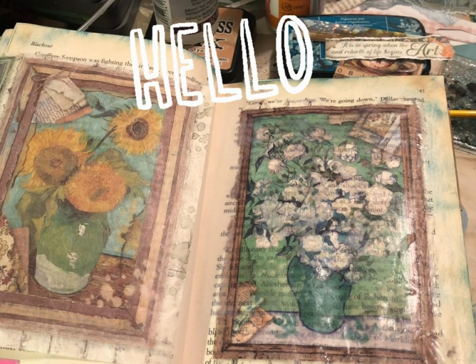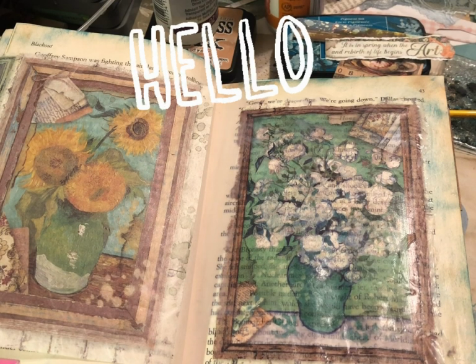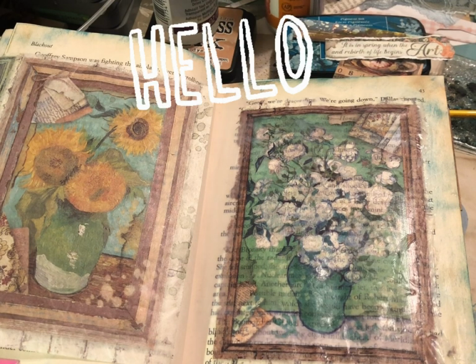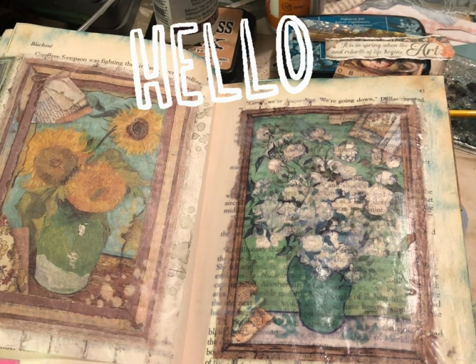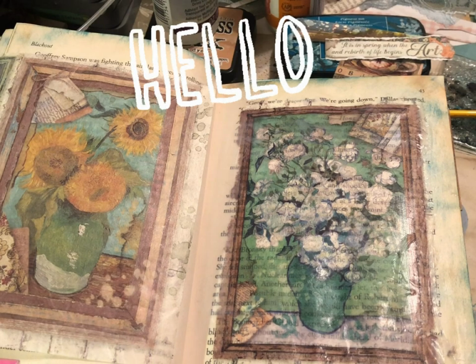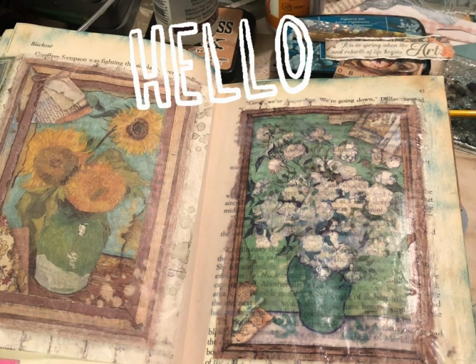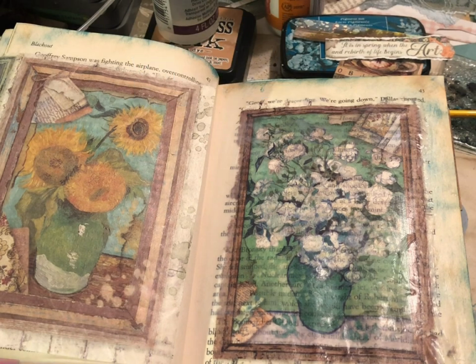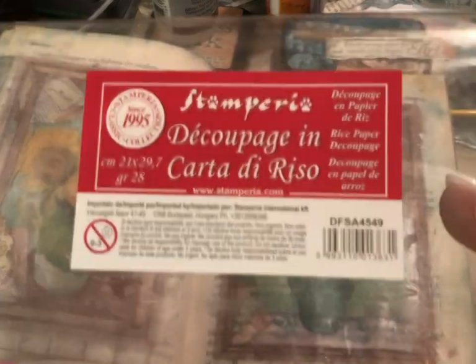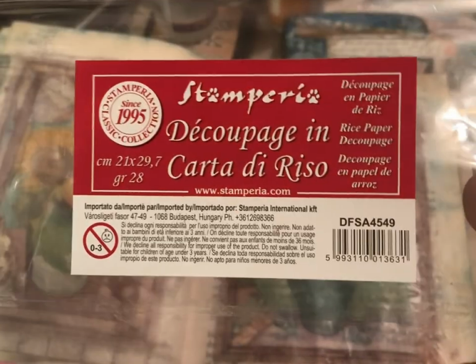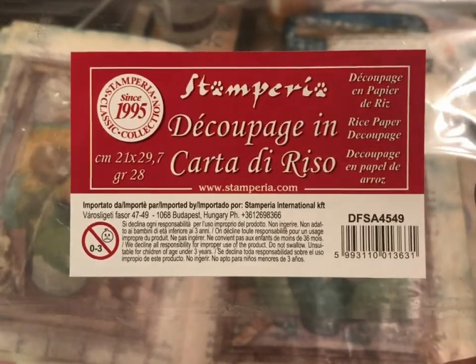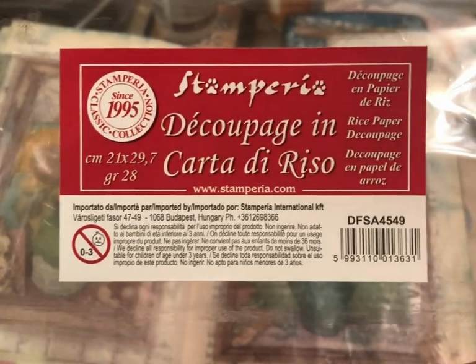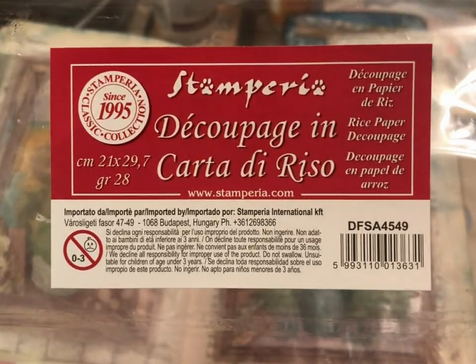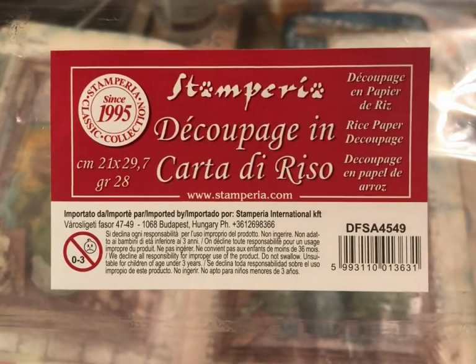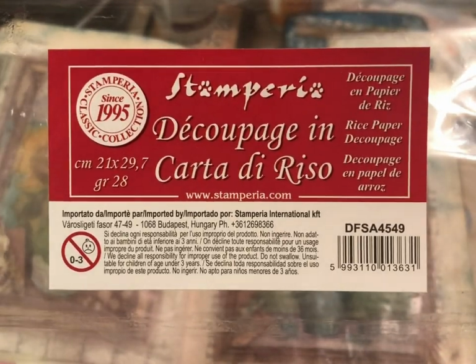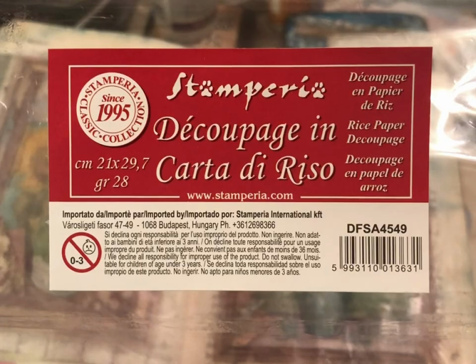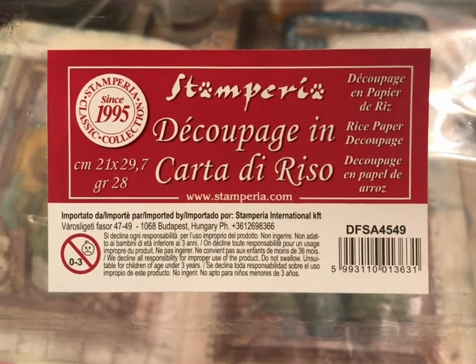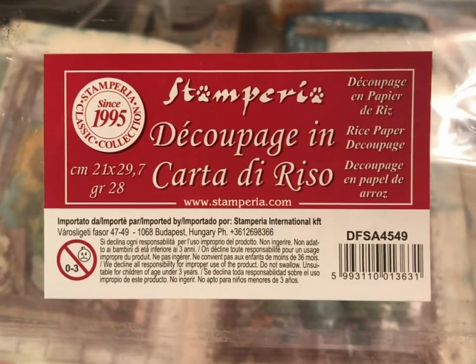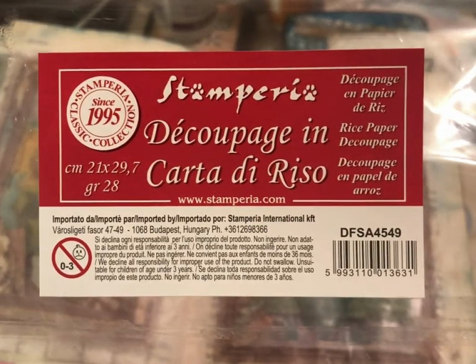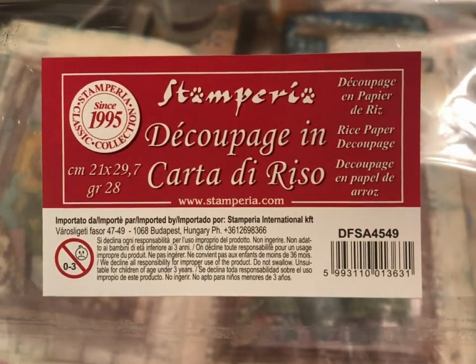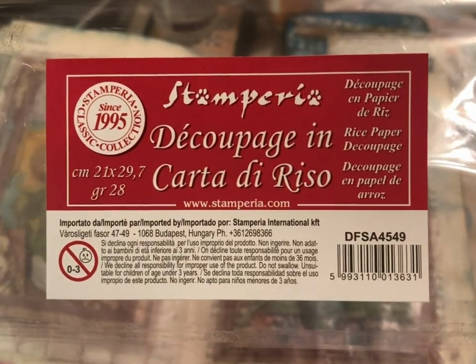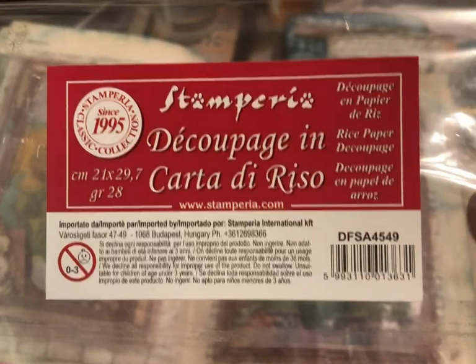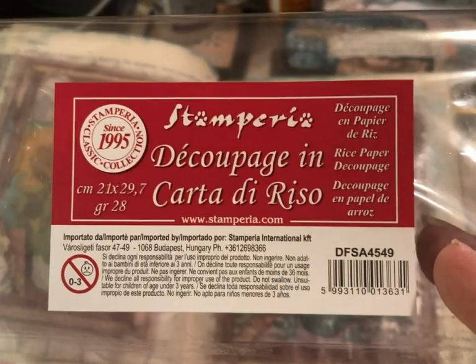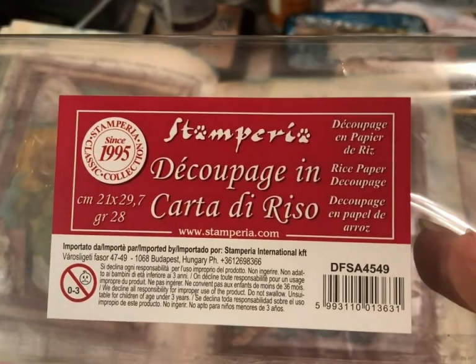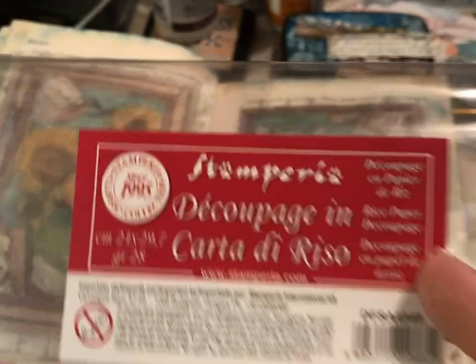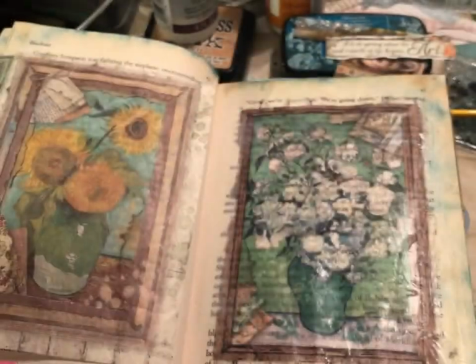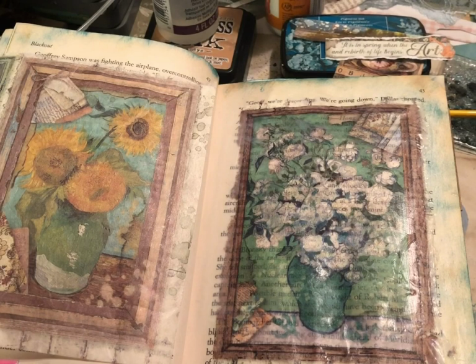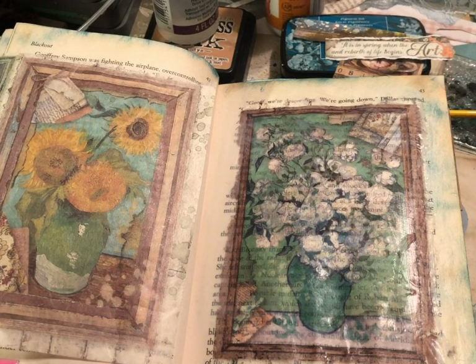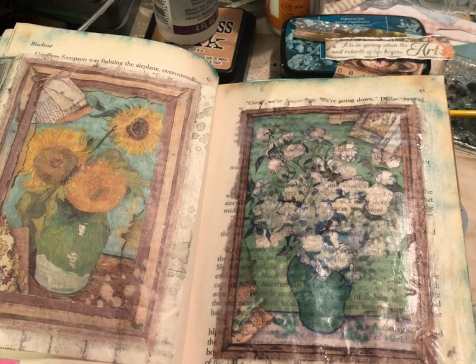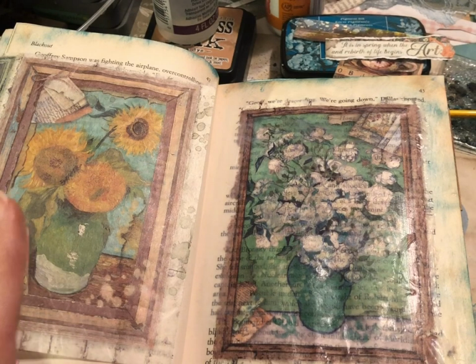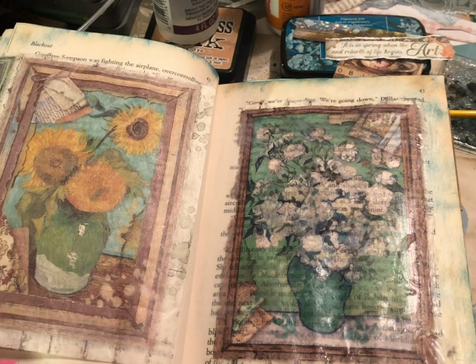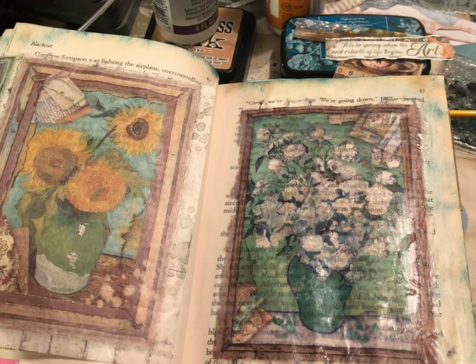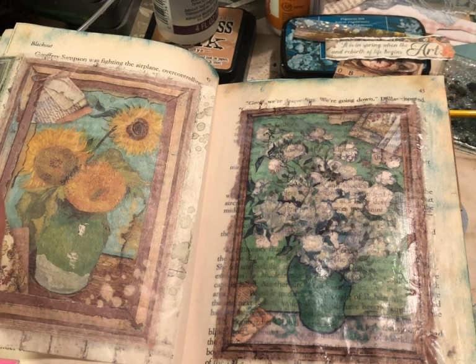Hello everyone! Welcome into my craft space. Today I am having some fun with some Stamperia decoupage rice paper and I am absolutely loving it. This collection is the Atelier des Arts collection. My French is terrible so please excuse me.